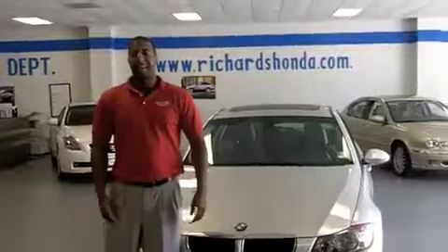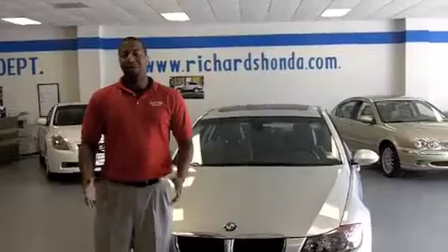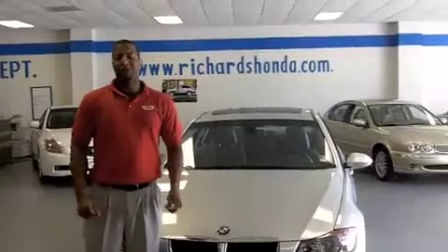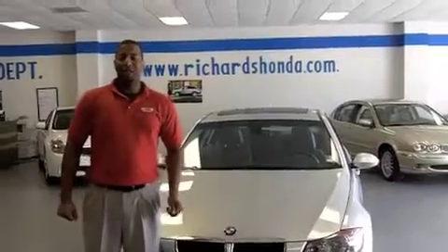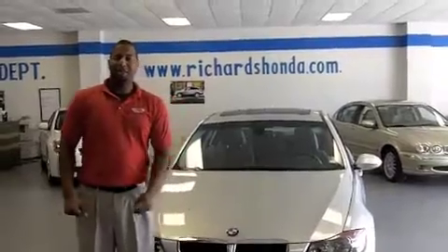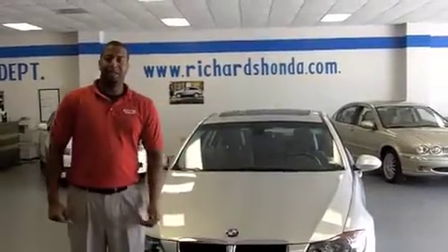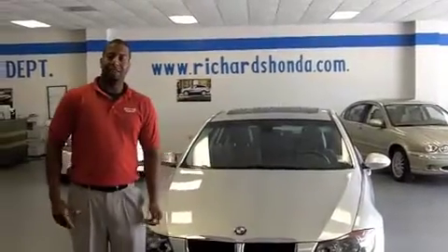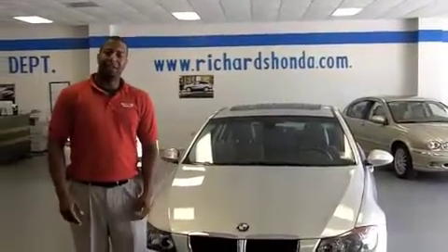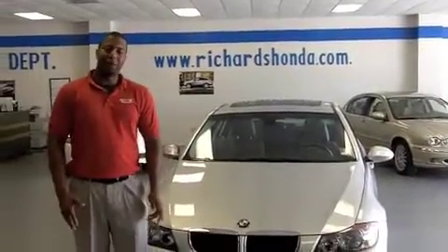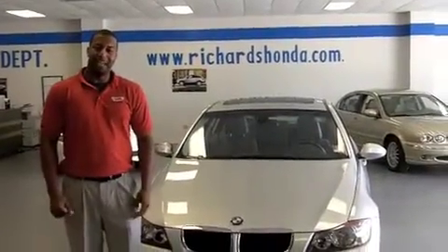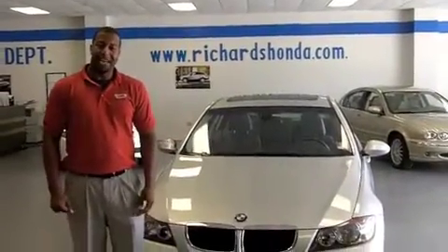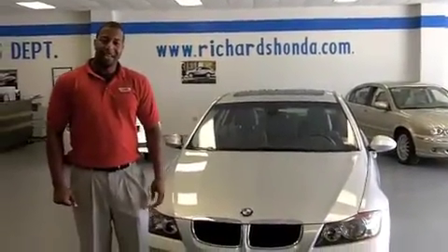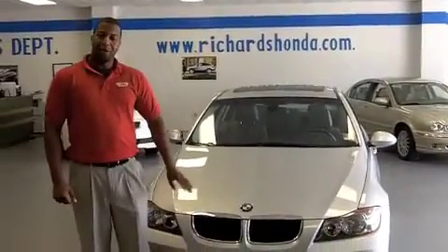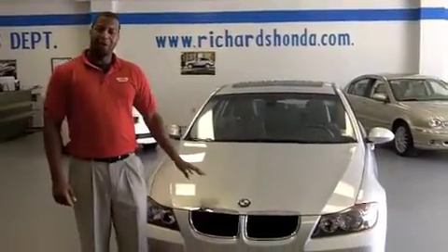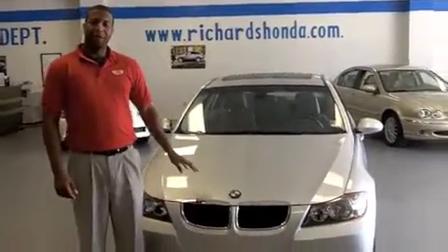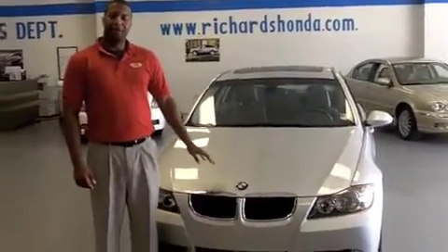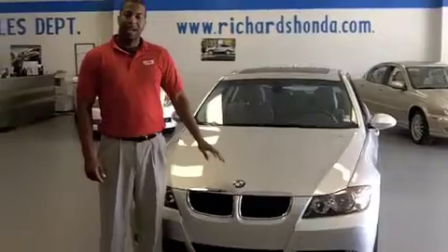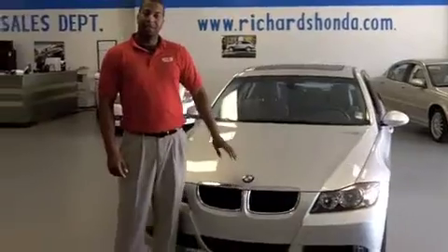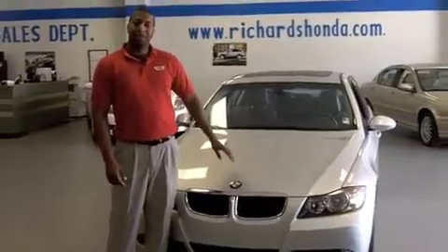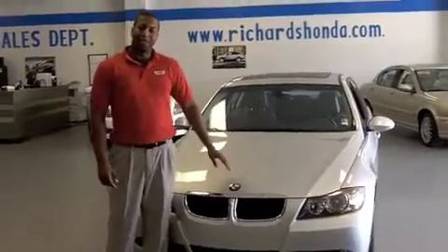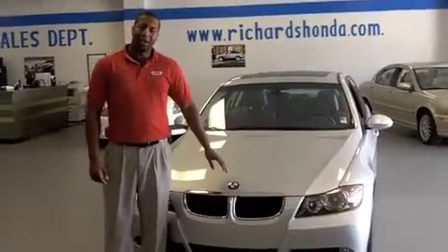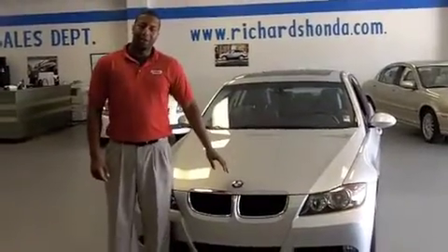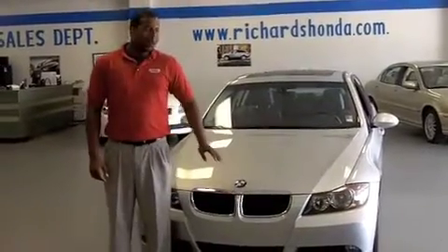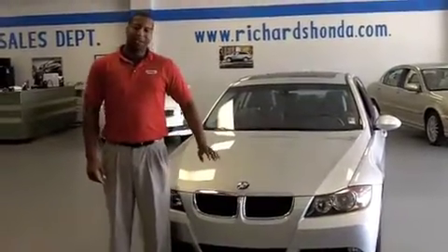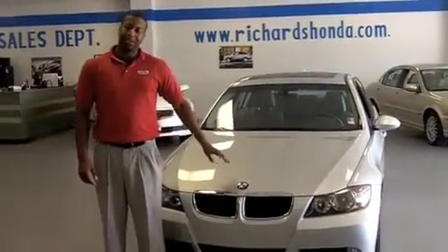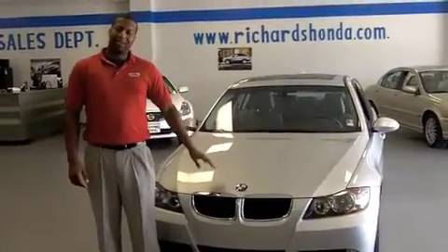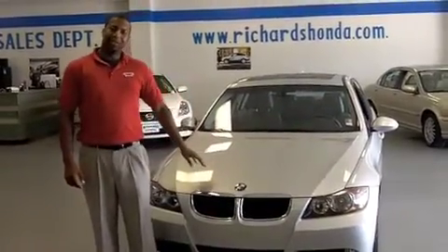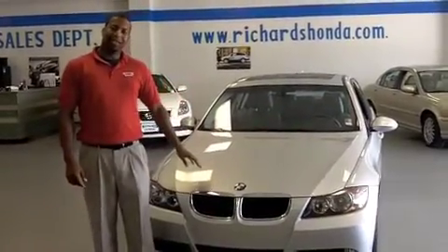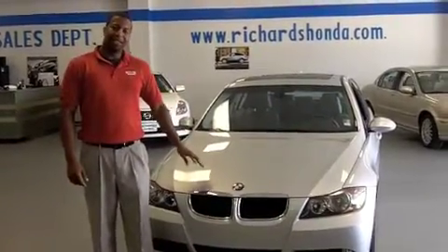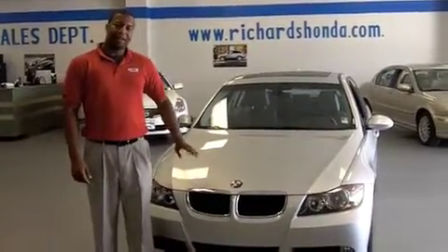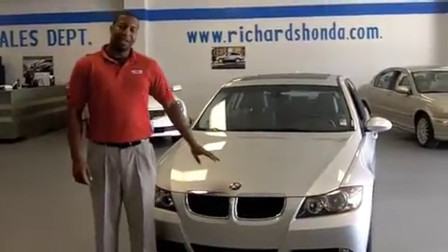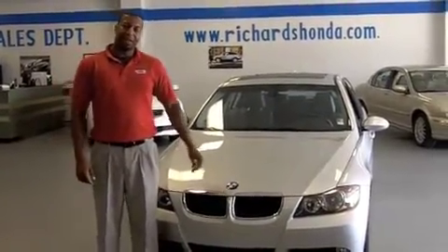I just showed you the 2007 BMW 328i and all the great features of it. I would love to take you on a test drive of this vehicle. I'm a sales consultant here at Richards Honda and I would love to help you out.